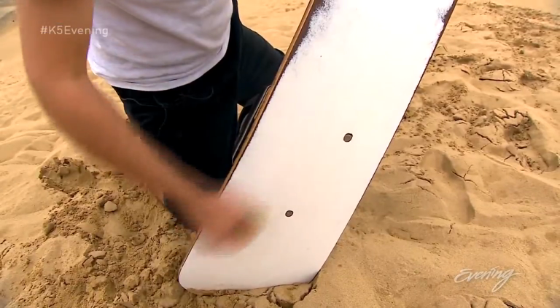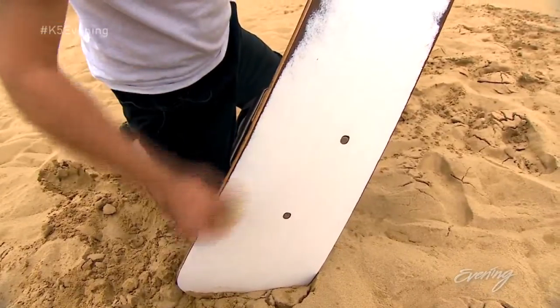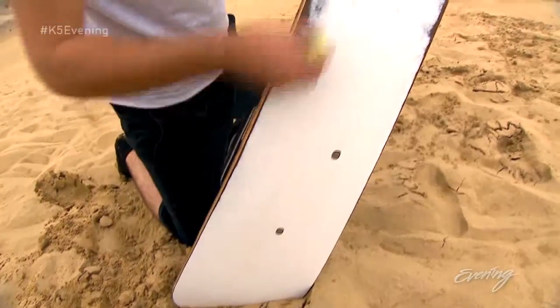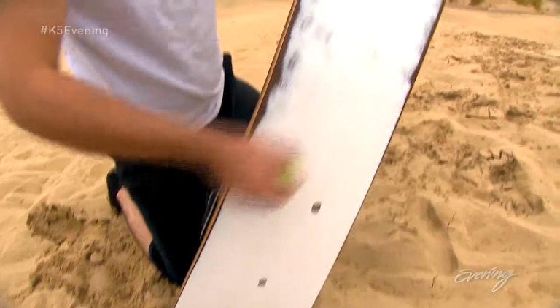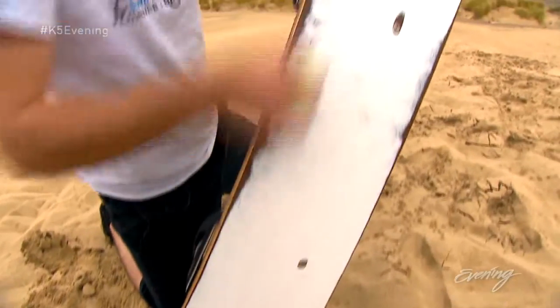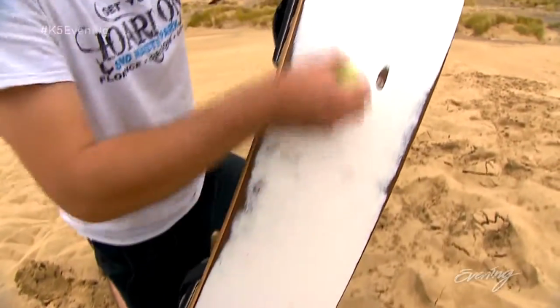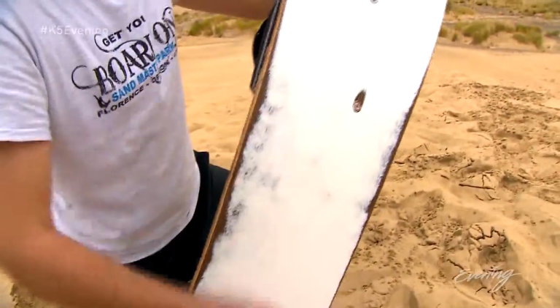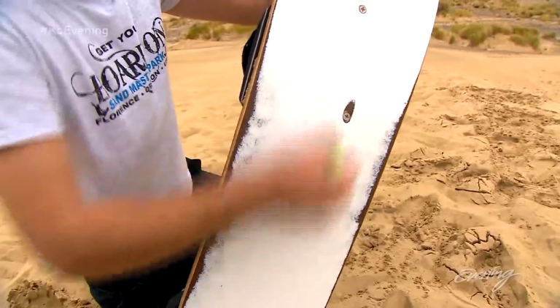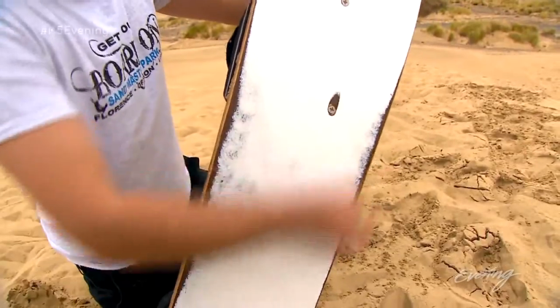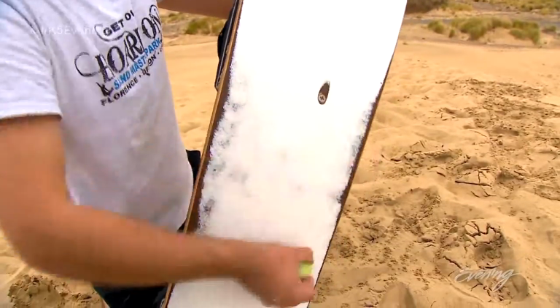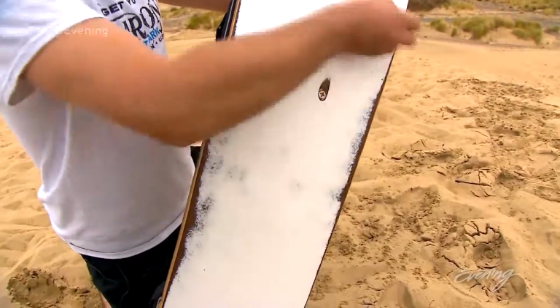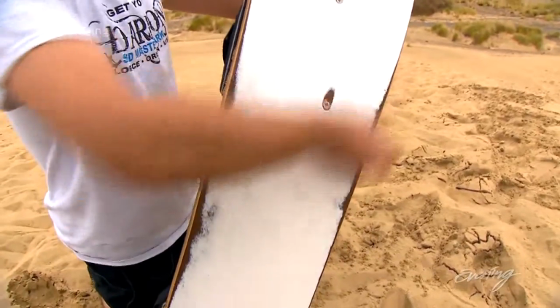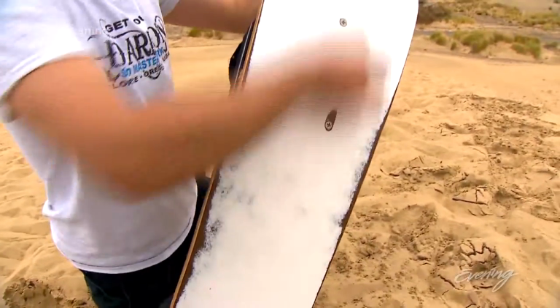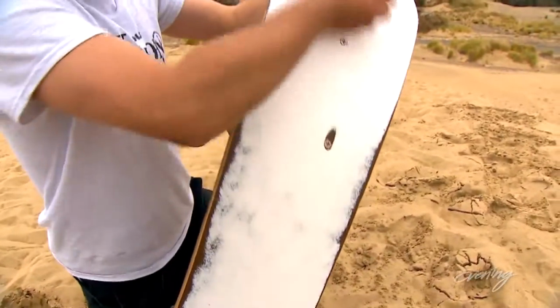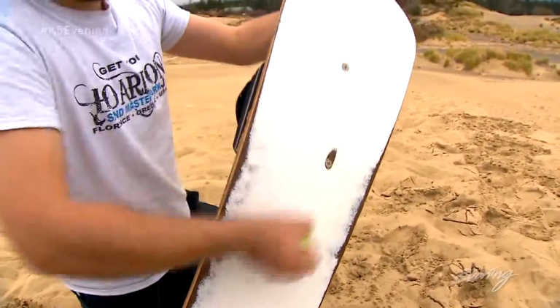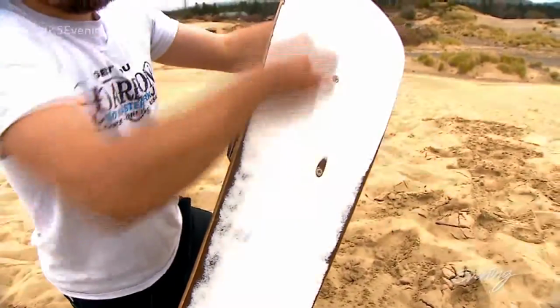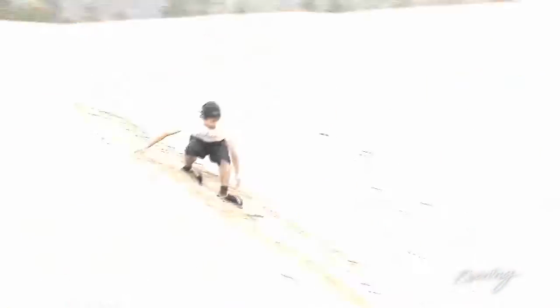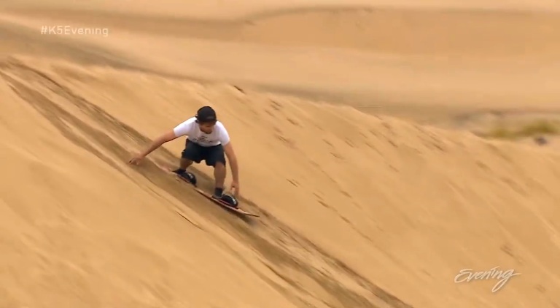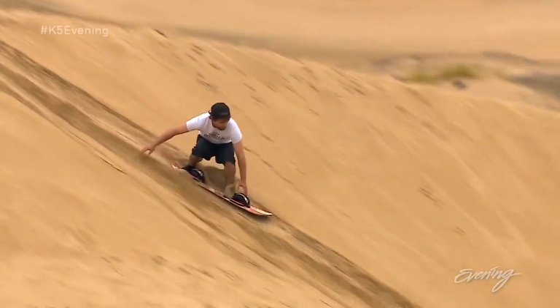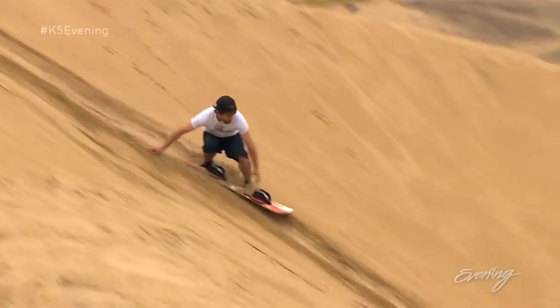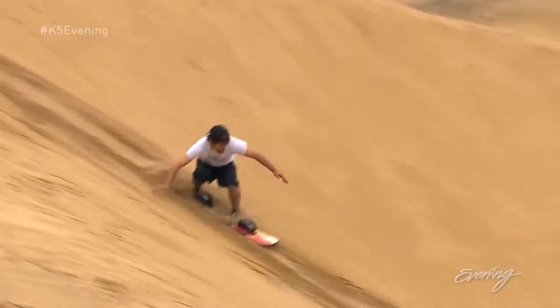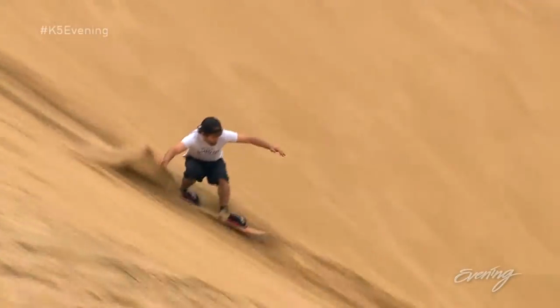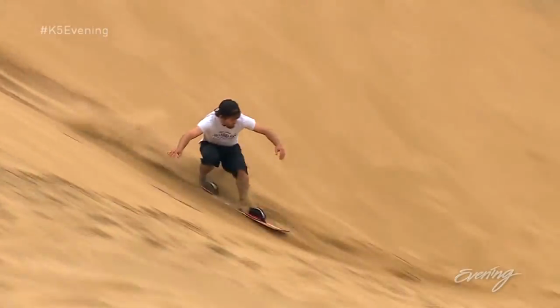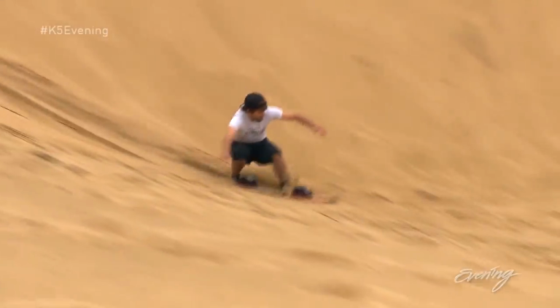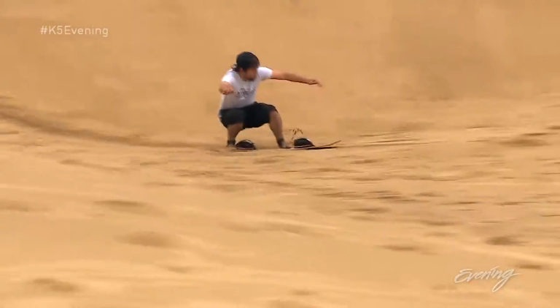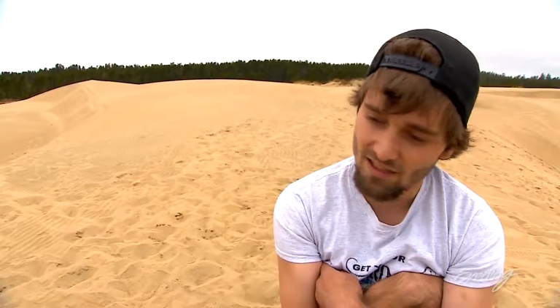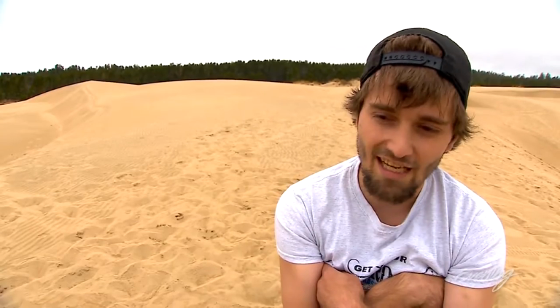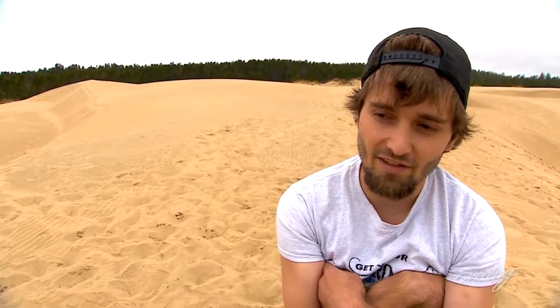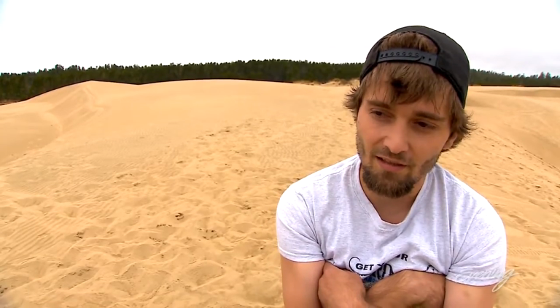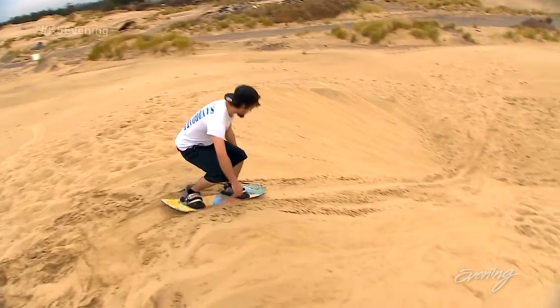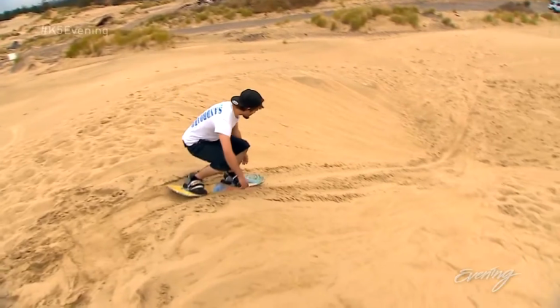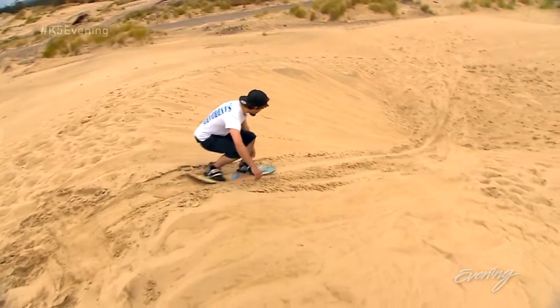We put a light coating of wax over the base of the board, pretty much where our weight's gonna be. It's about the stance — confidence is the key to everything. Keep your stance low.